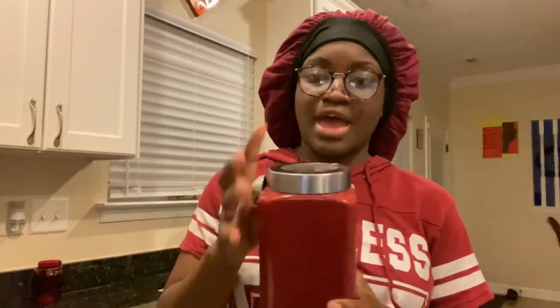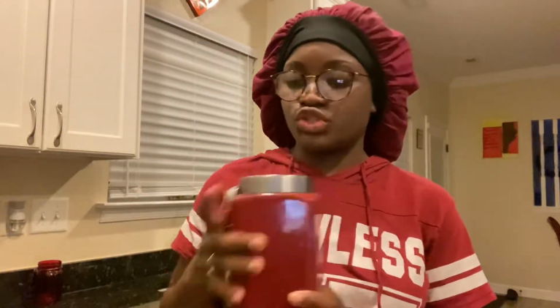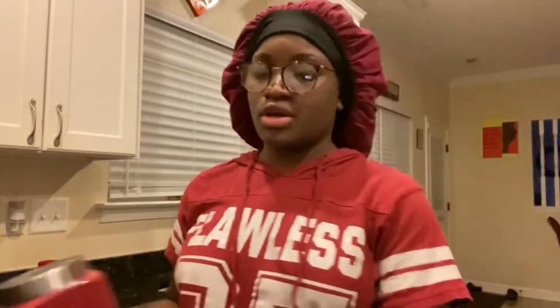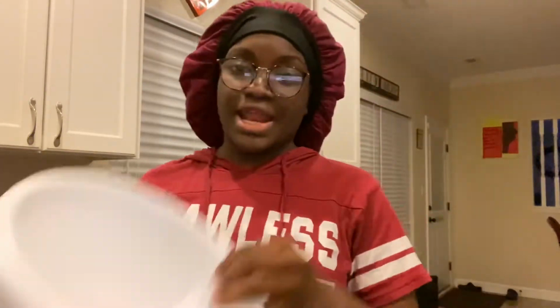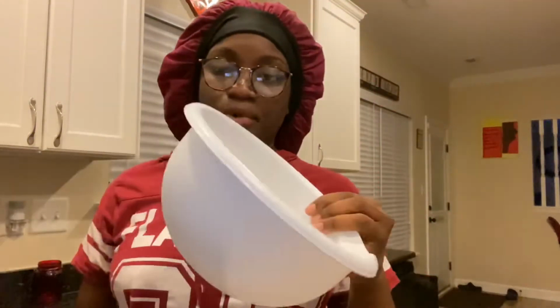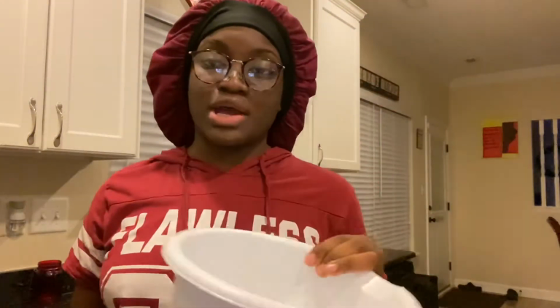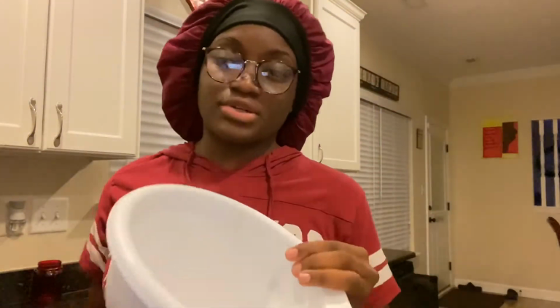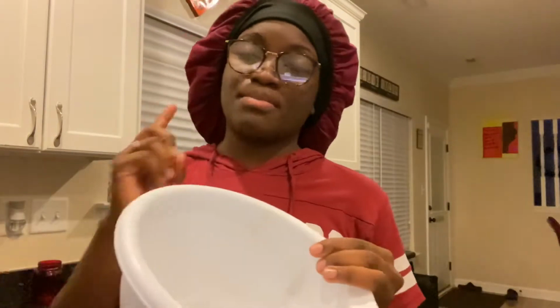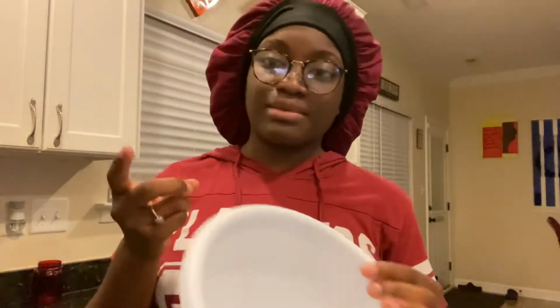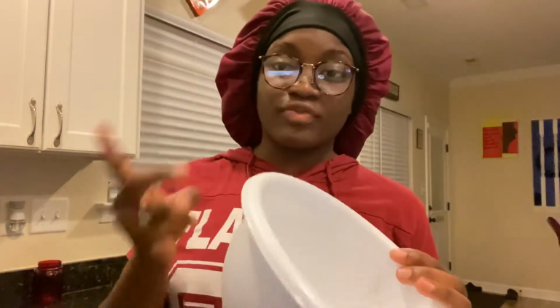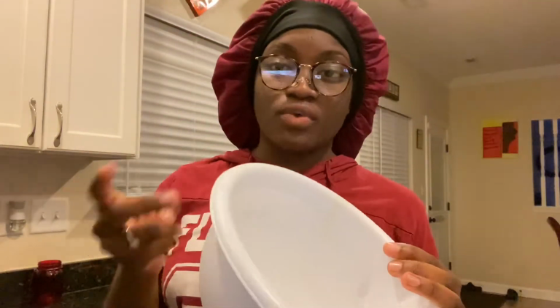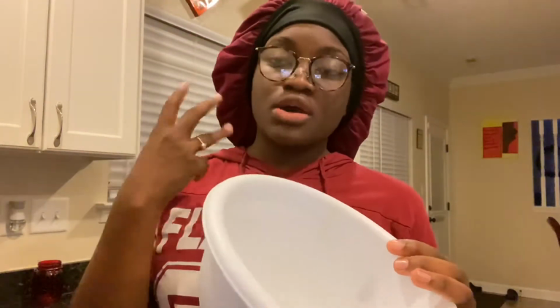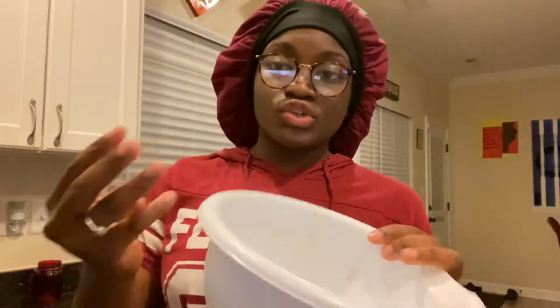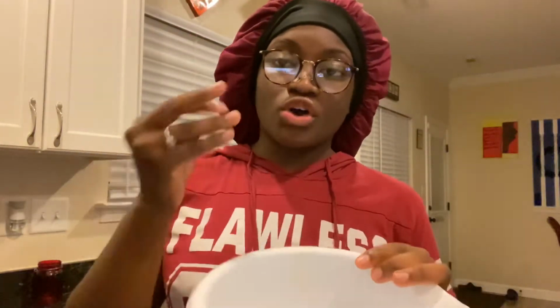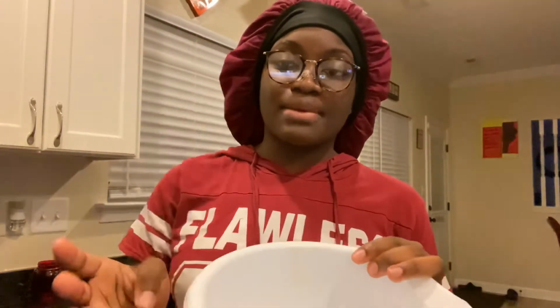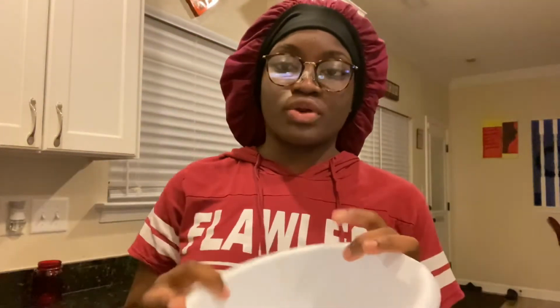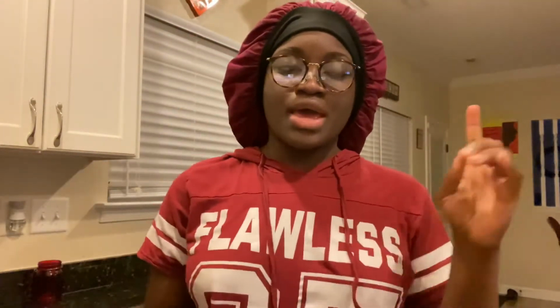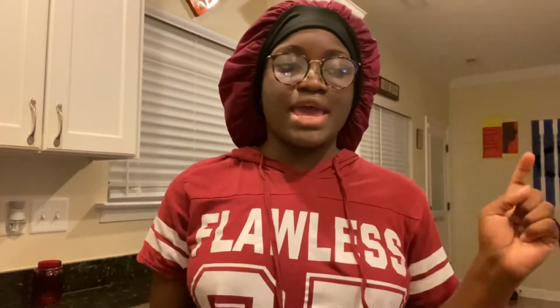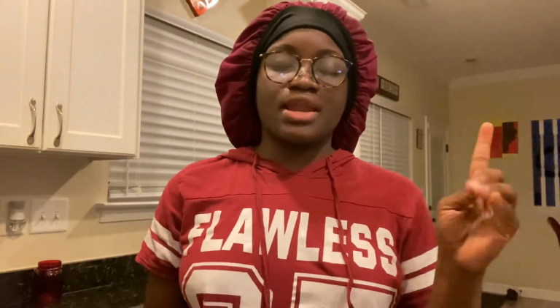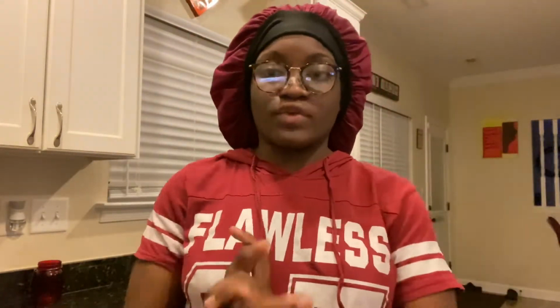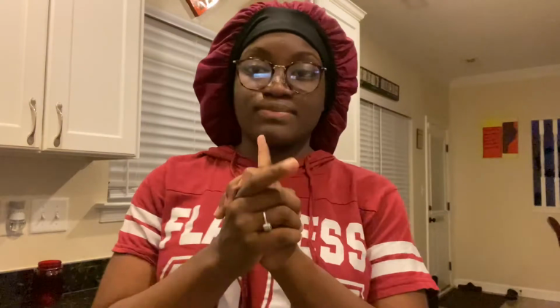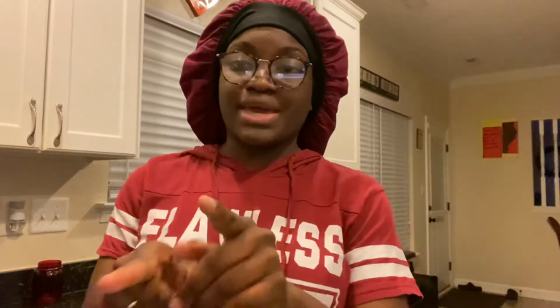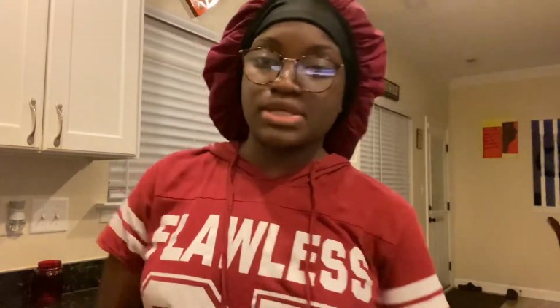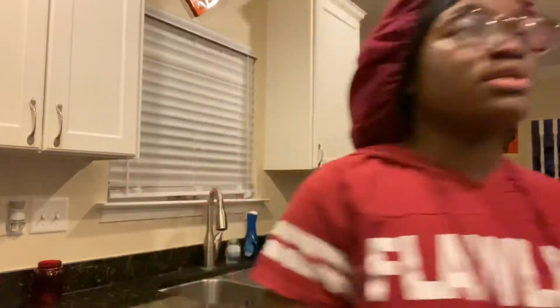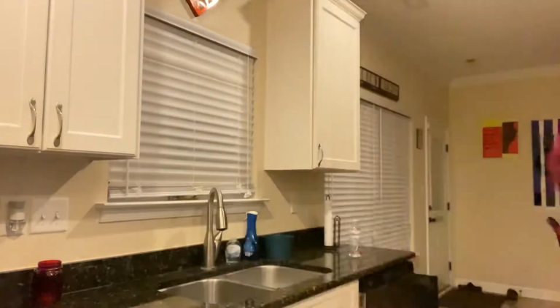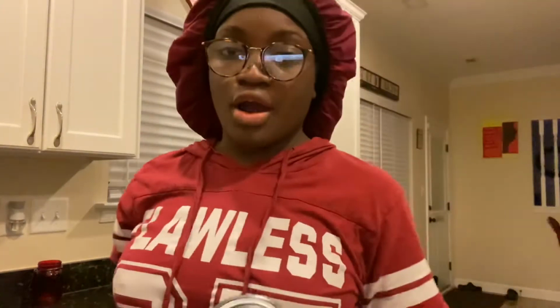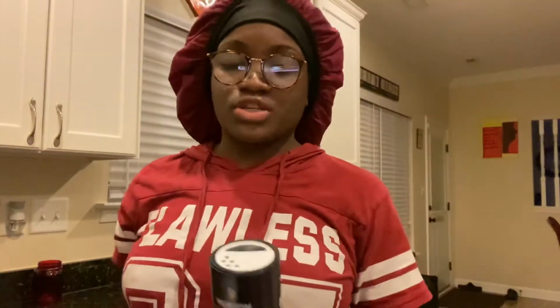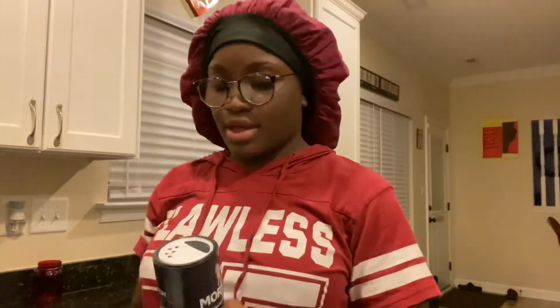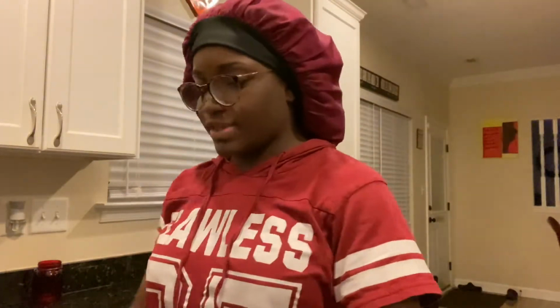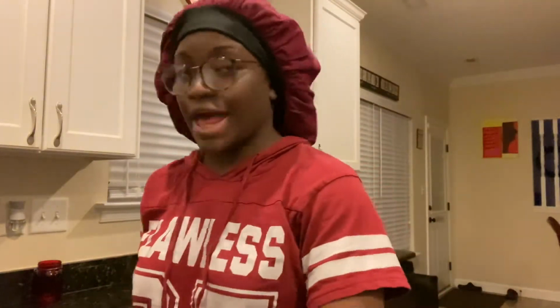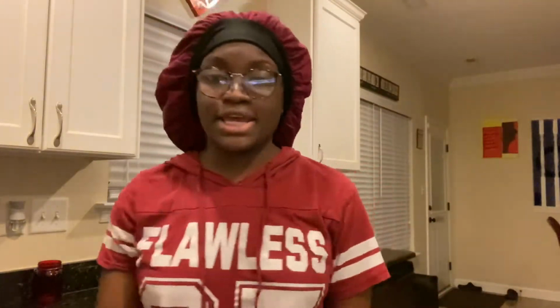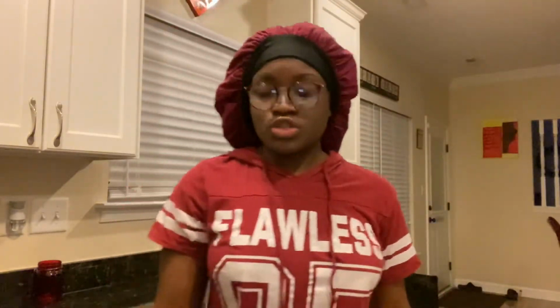Okay guys, so this recipe is quite simple actually. As you see here I have the sugar and I have a bowl, so now I'm about to grab some pancake mix, some flour, kosher salt, baking powder. Alright guys, so now I have everything that I need.